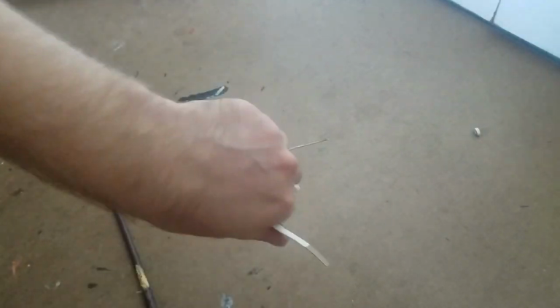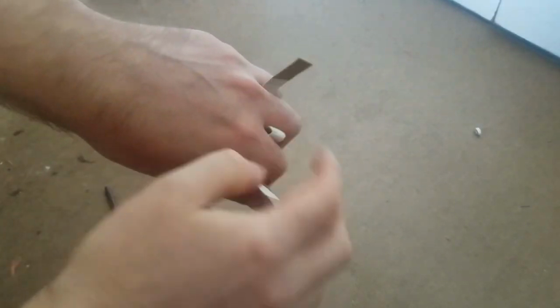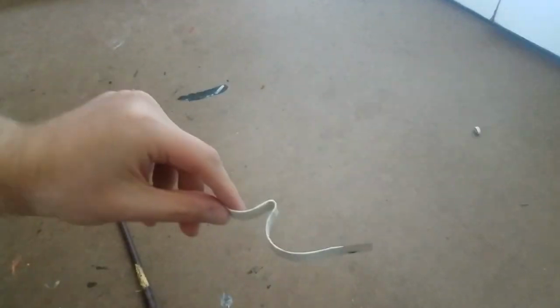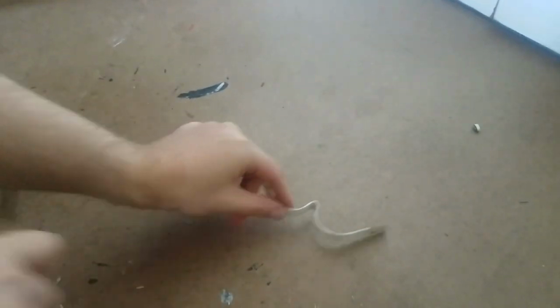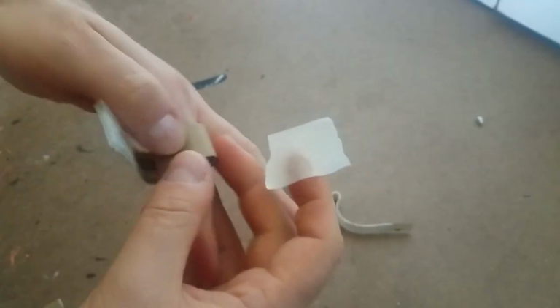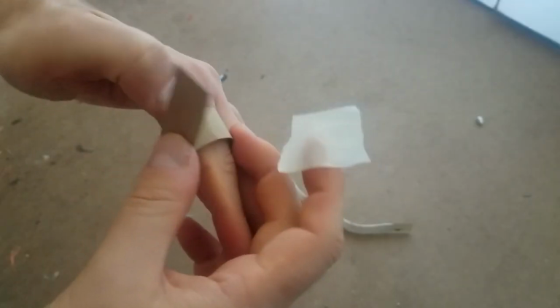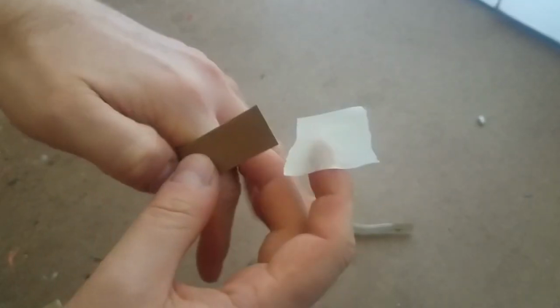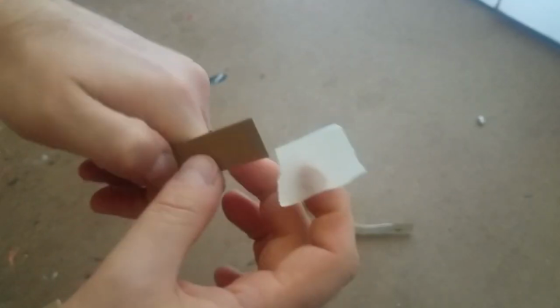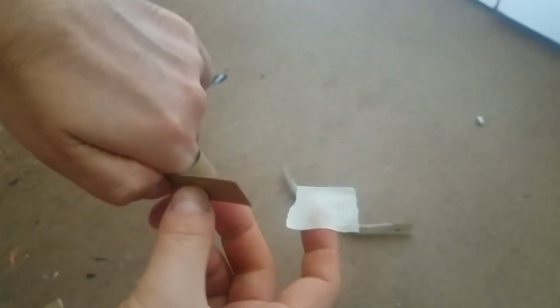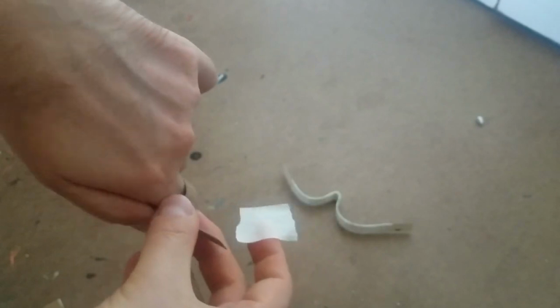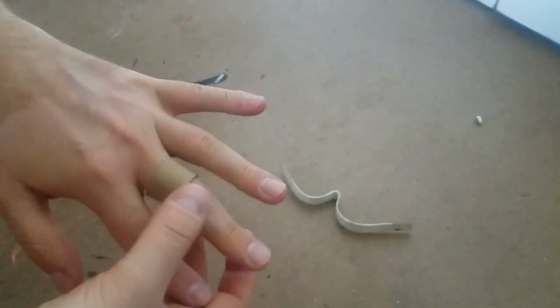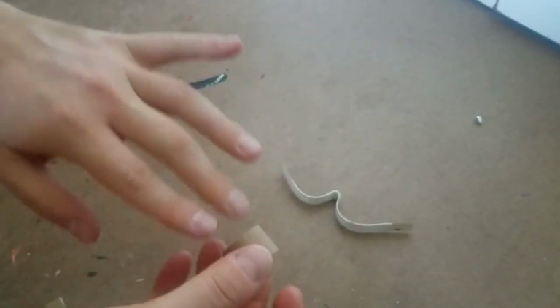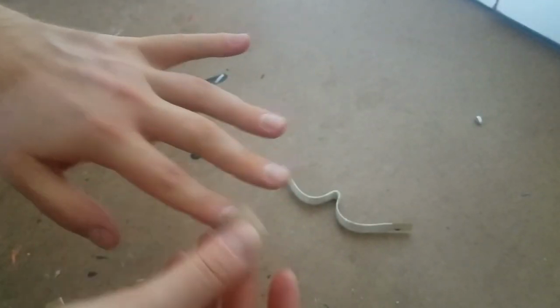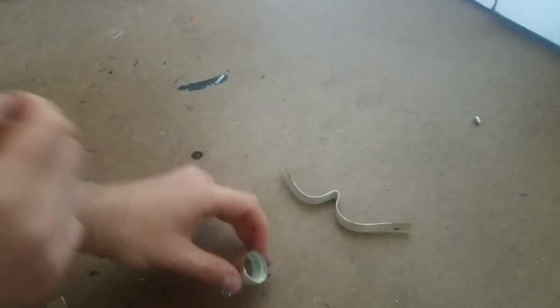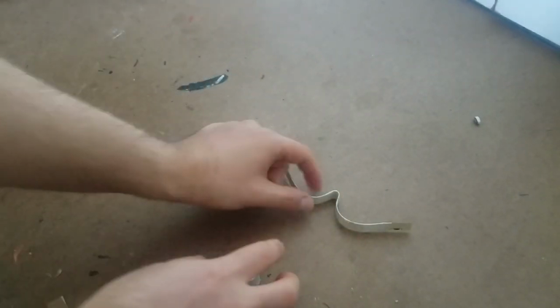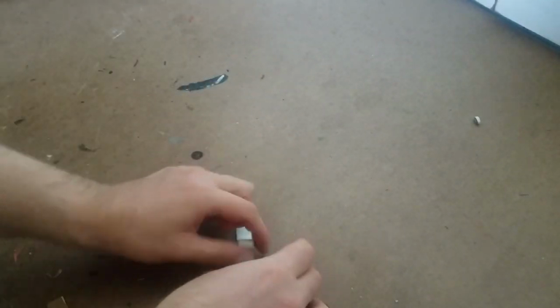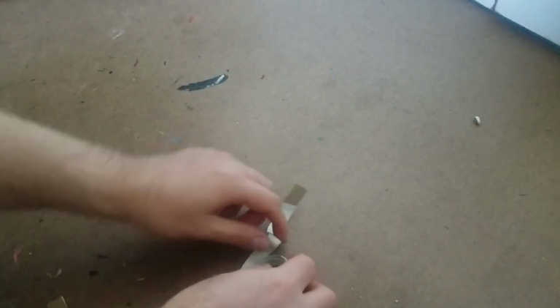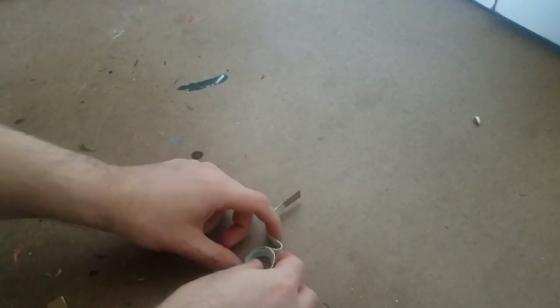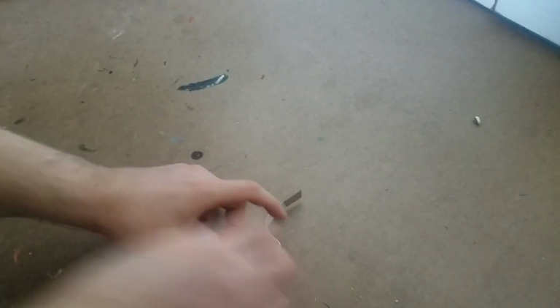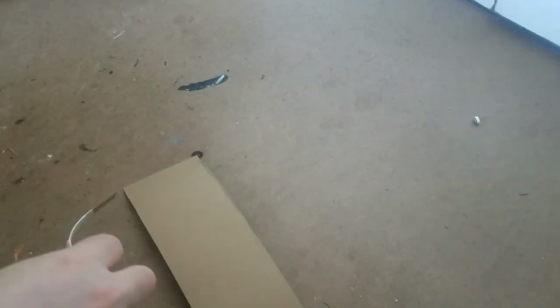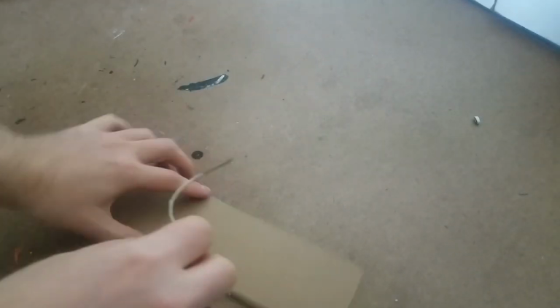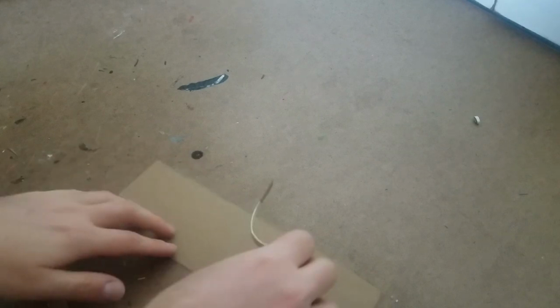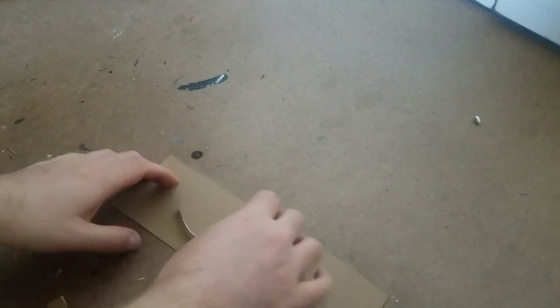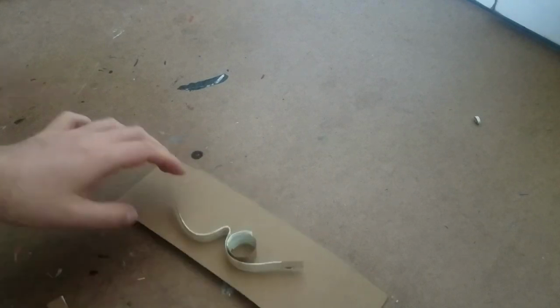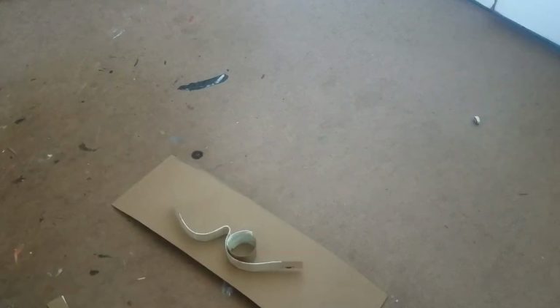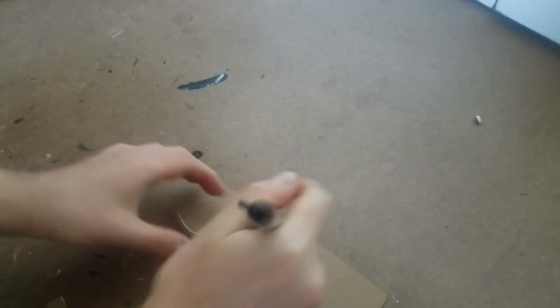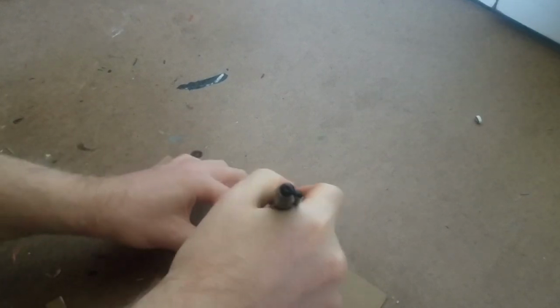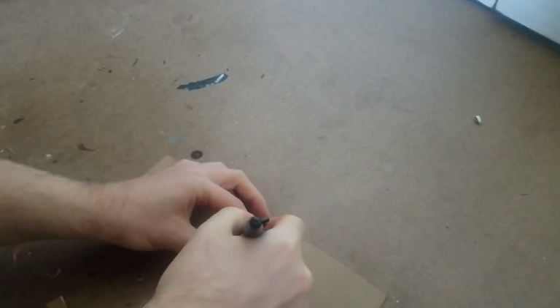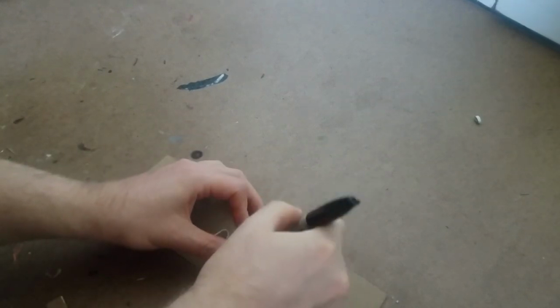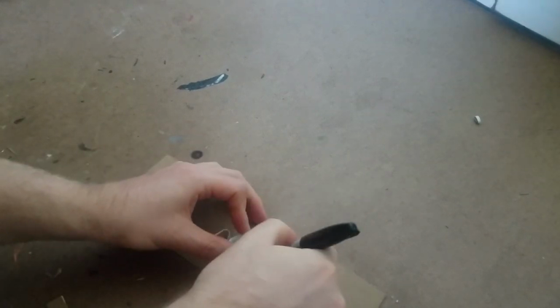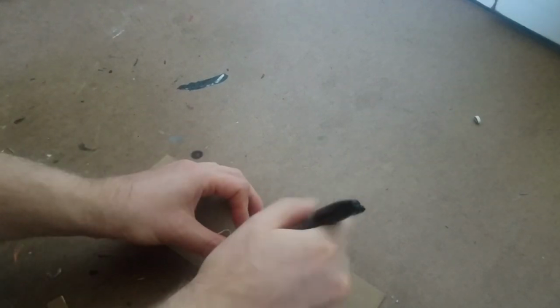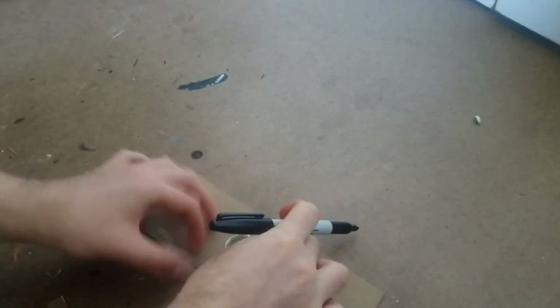I took another strip of cereal box cardboard and wrapped and taped it around my finger so it would literally become a ring. I used this ring to figure out how wide my fingers were so I could draw the design of the sling ring around it. And that's exactly what I did.